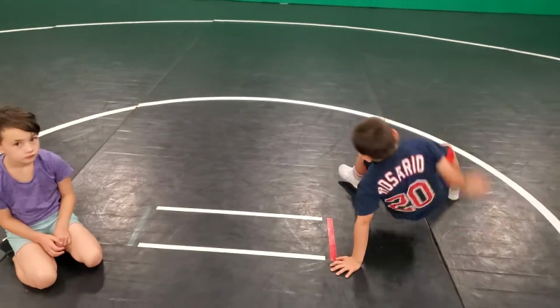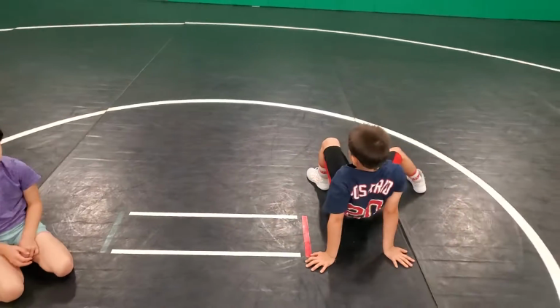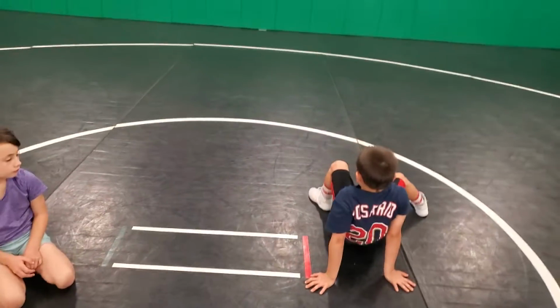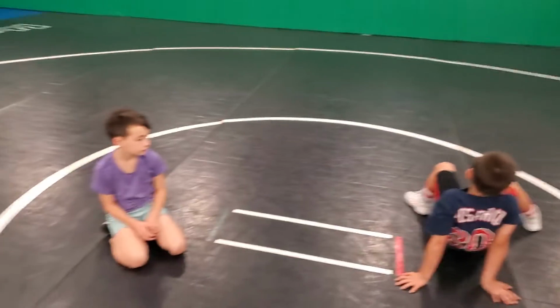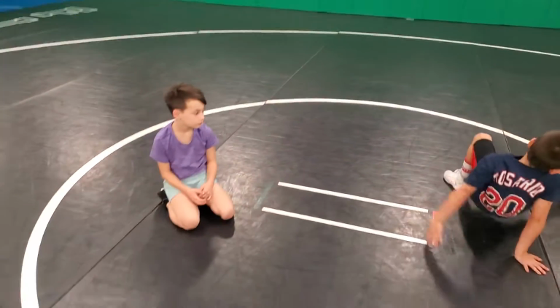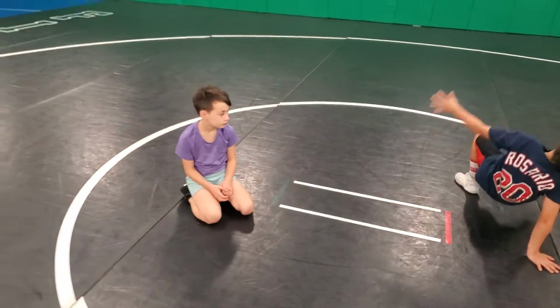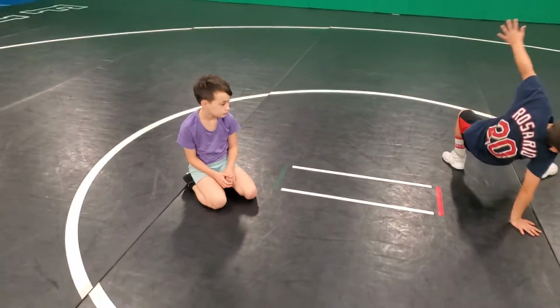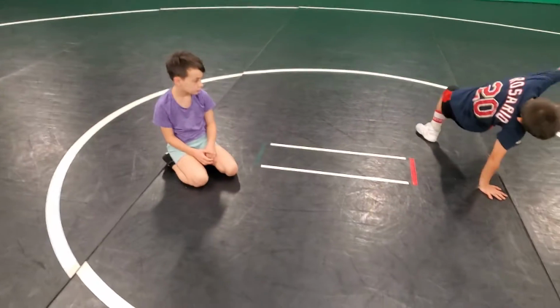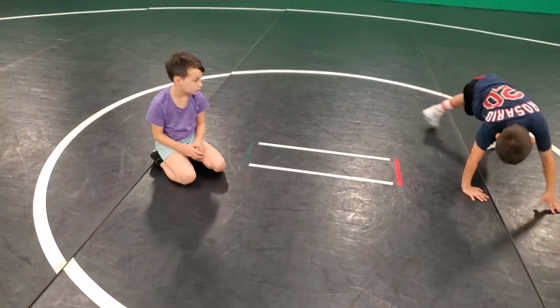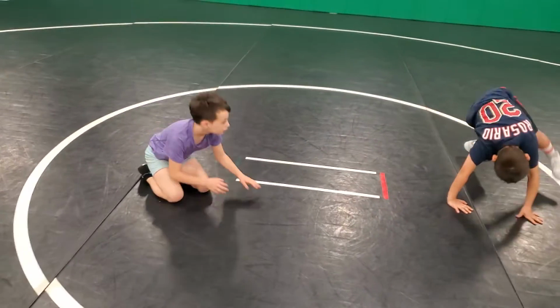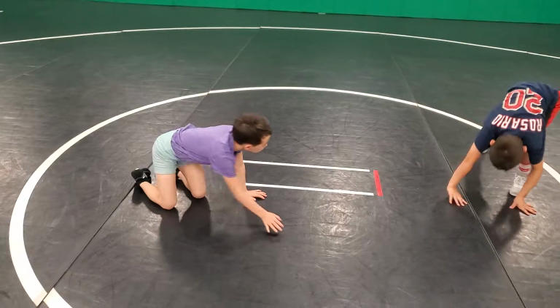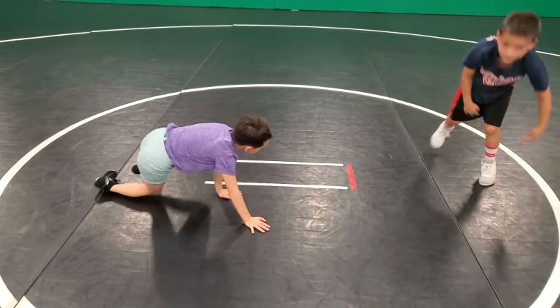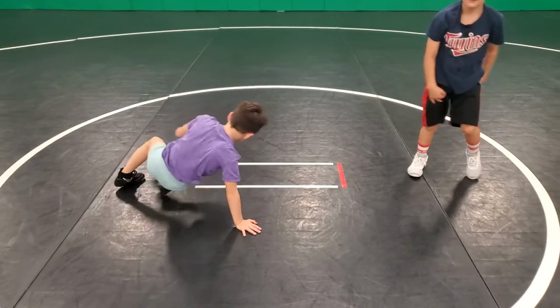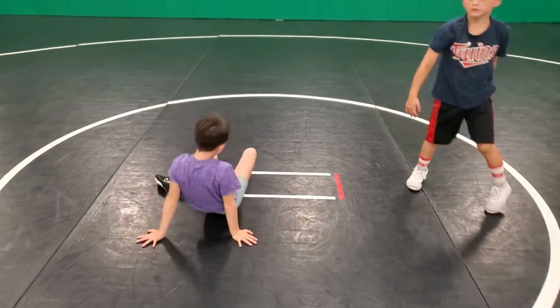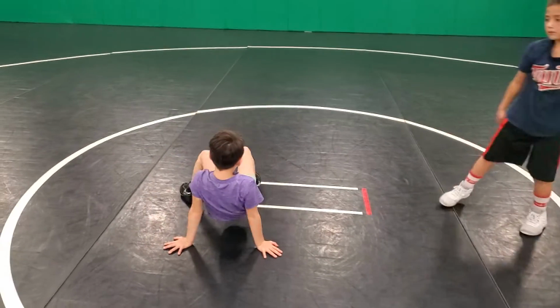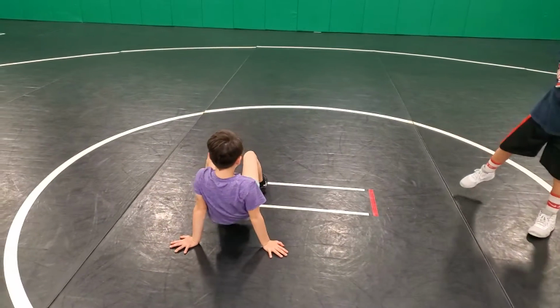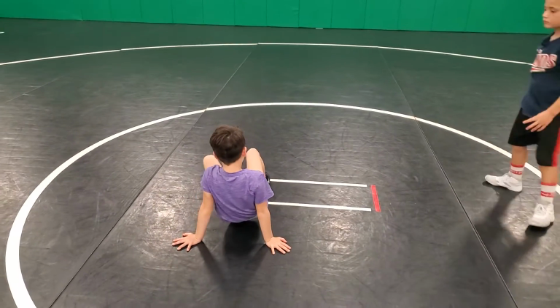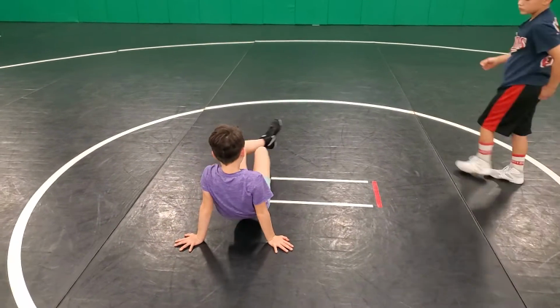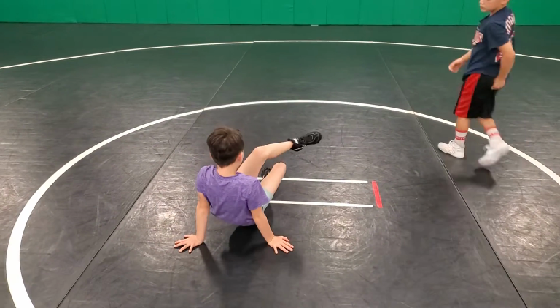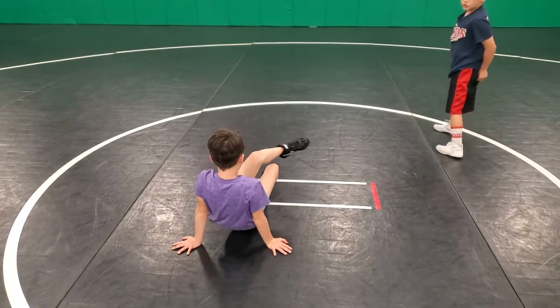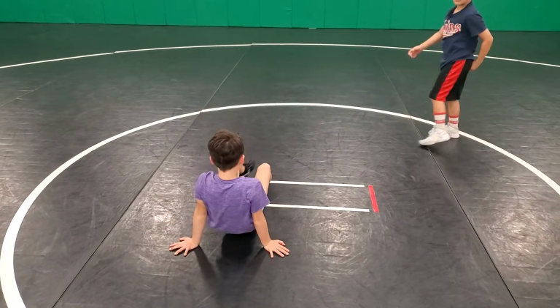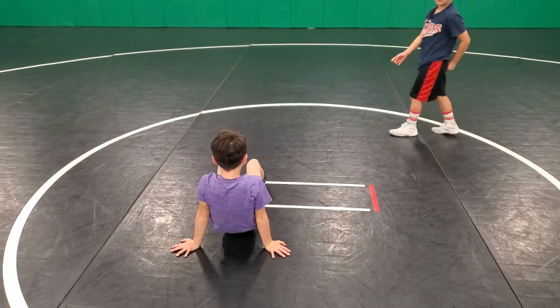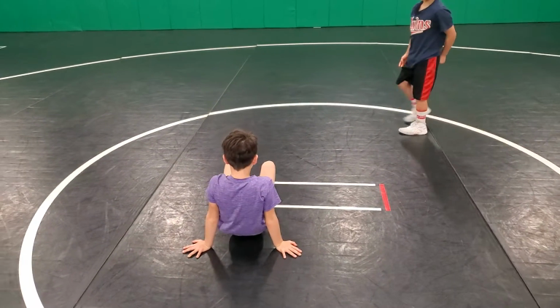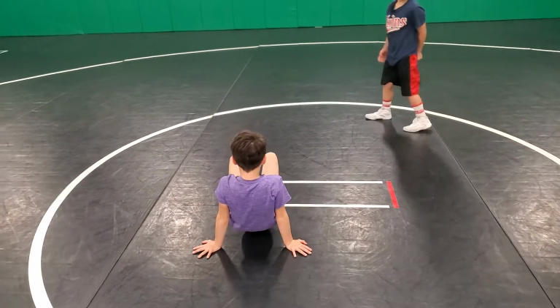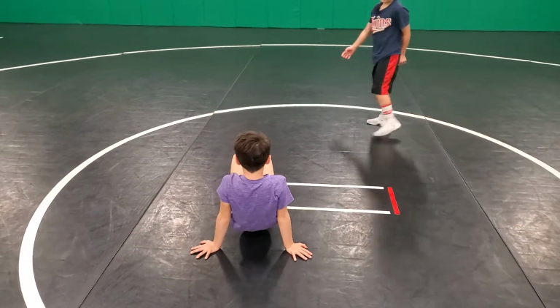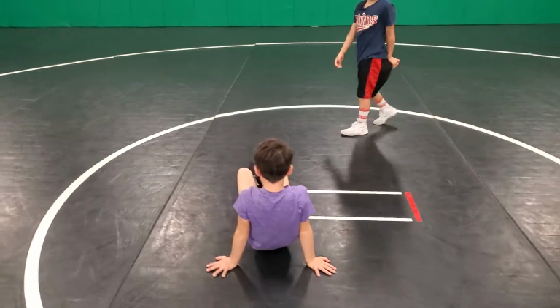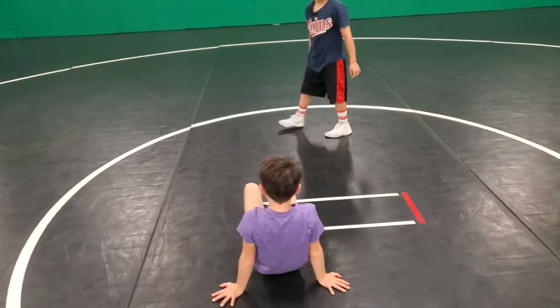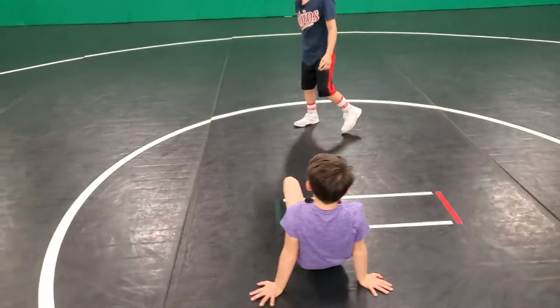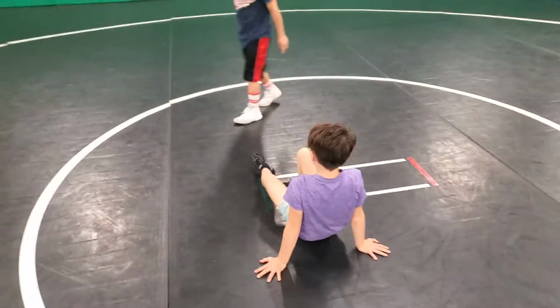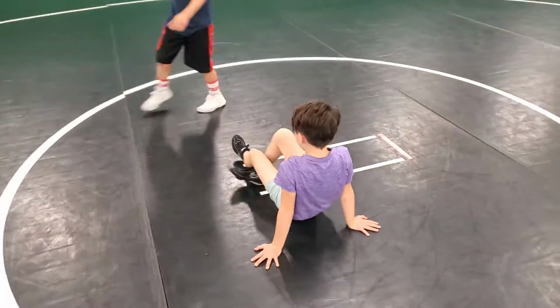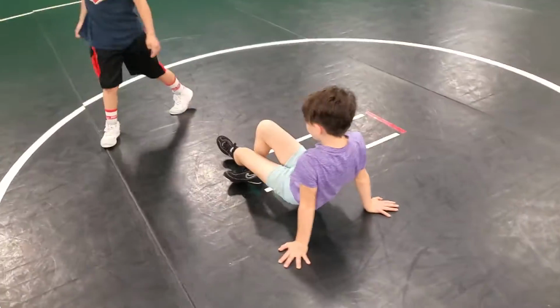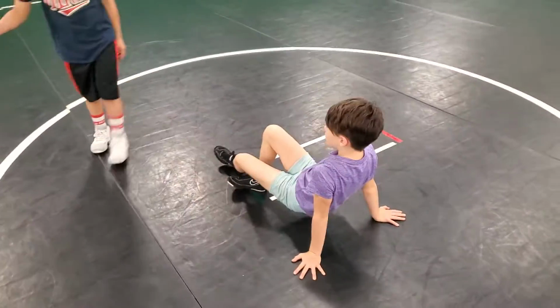Okay, let's see you try it, Saki. Let's go. So you can see she struggles with it — we haven't really put as much effort into her learning this quite yet.